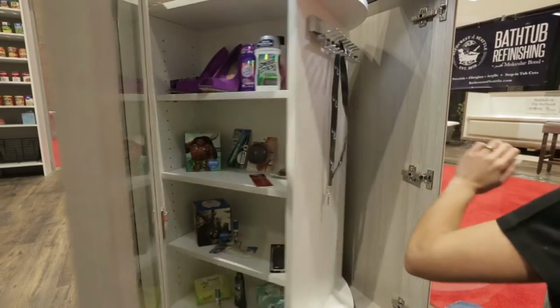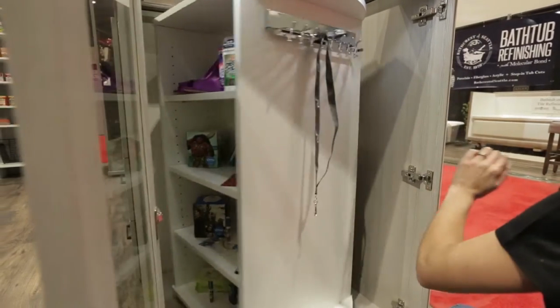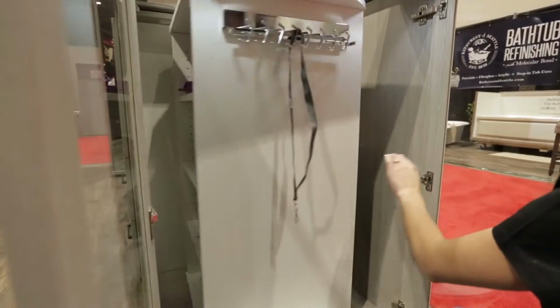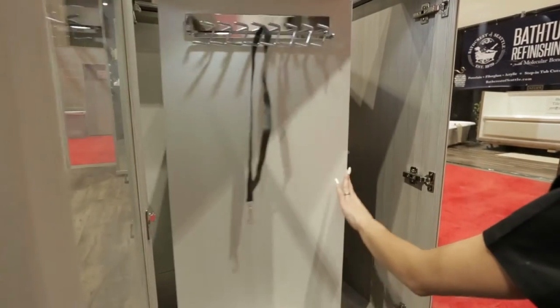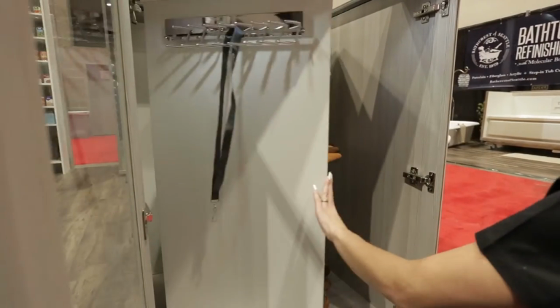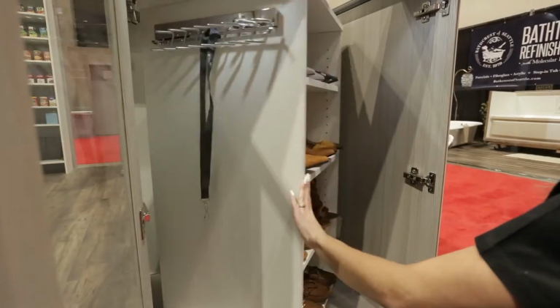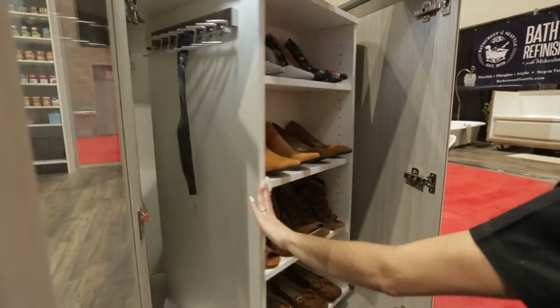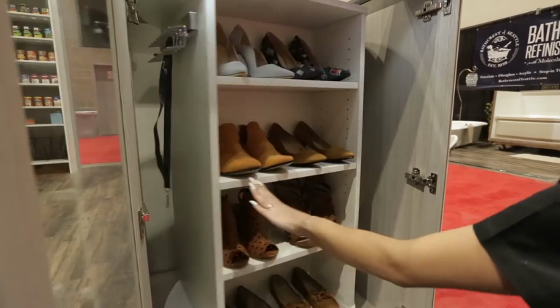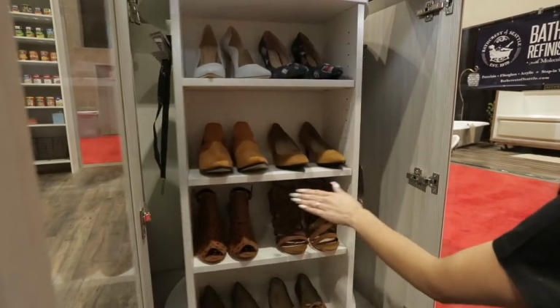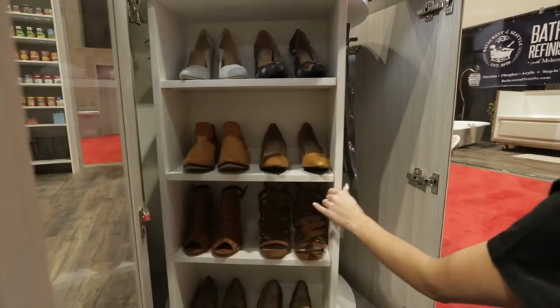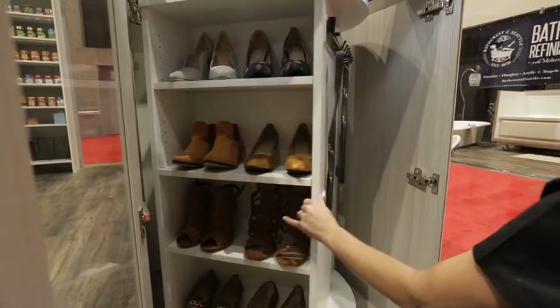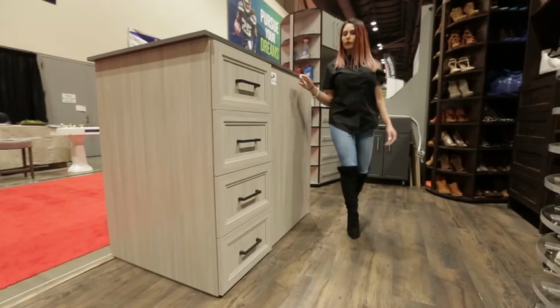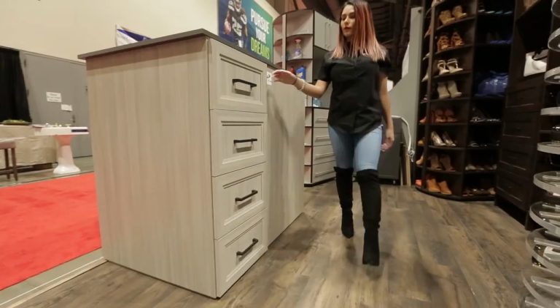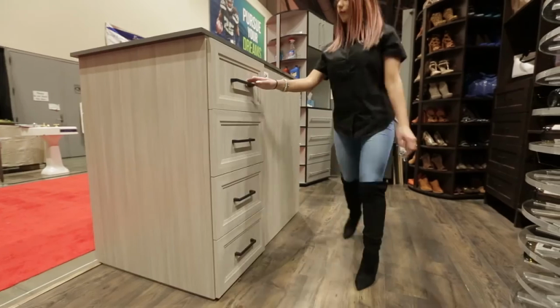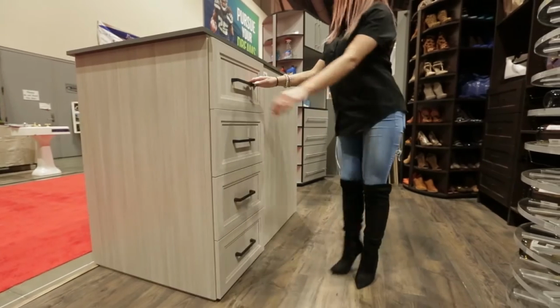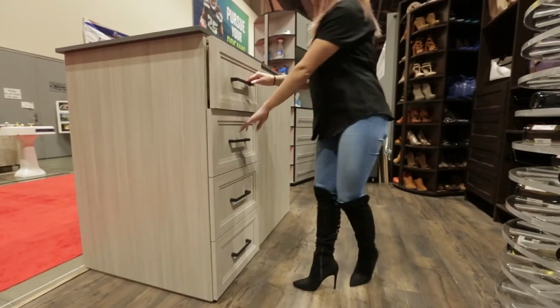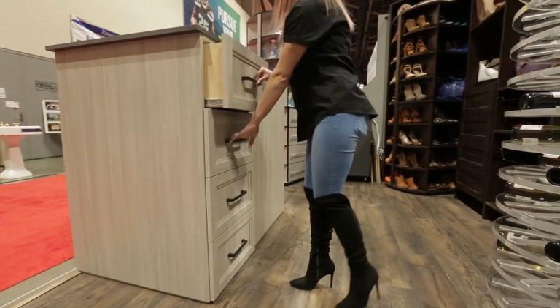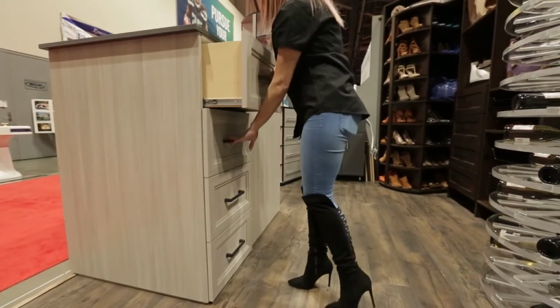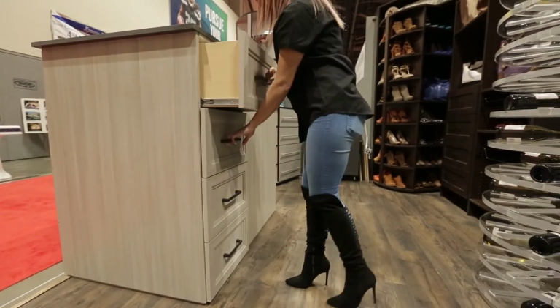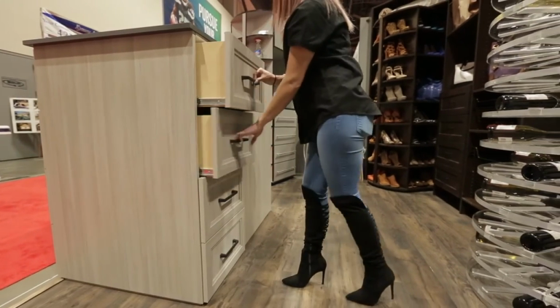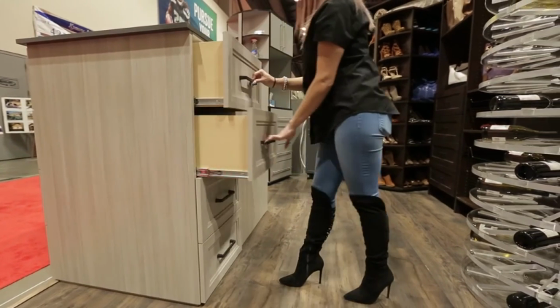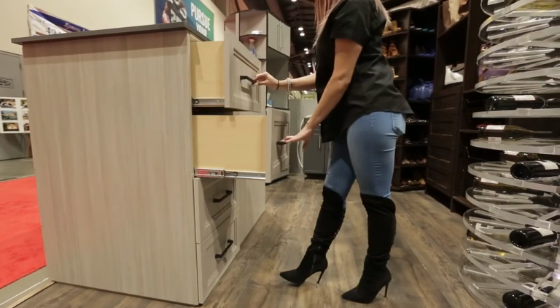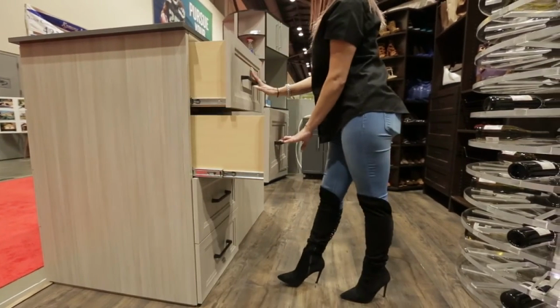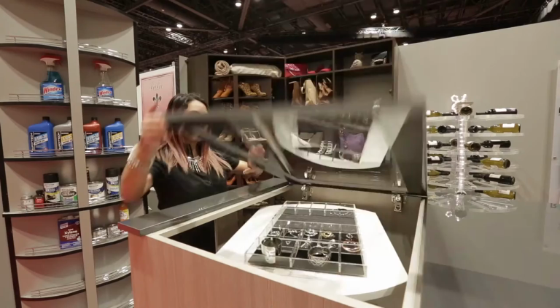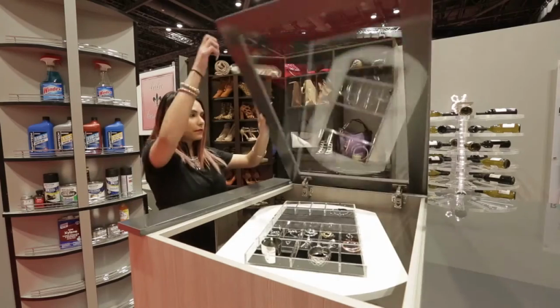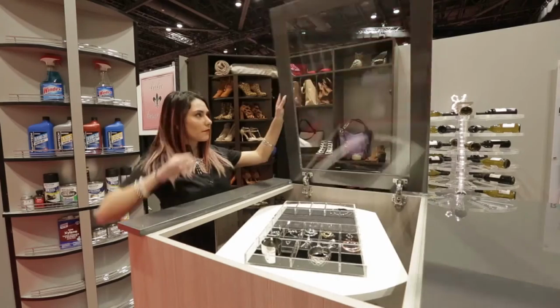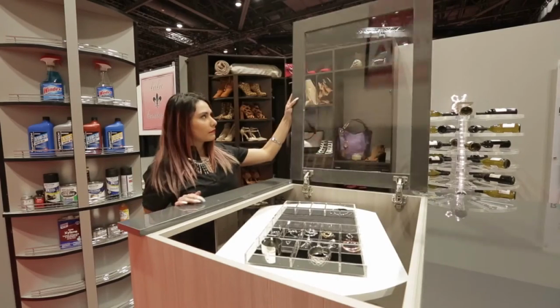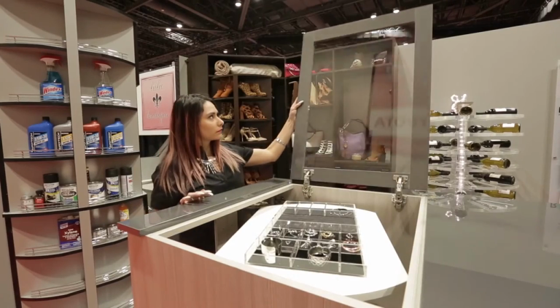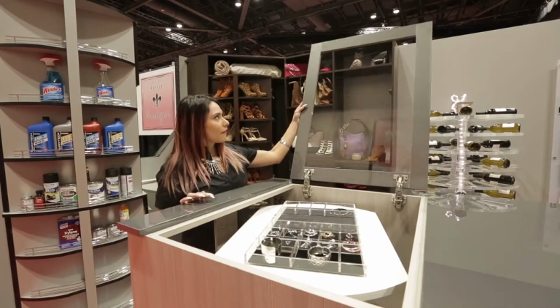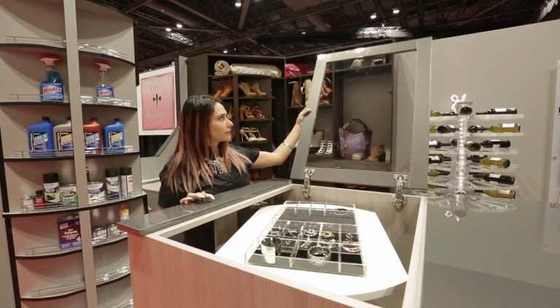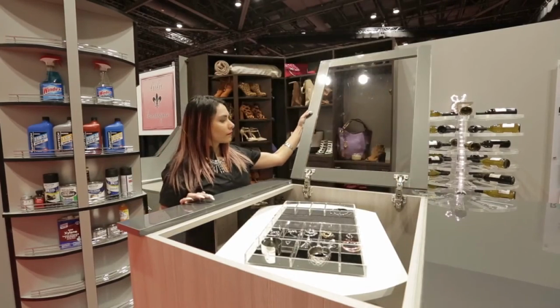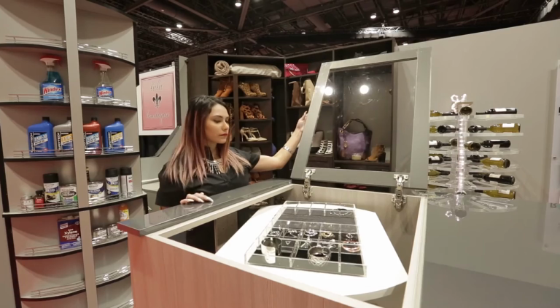This is available in multiple laminated finishes and colors. The island stands 42 by 51 inches and has a glass top that lifts up to access your accessories.